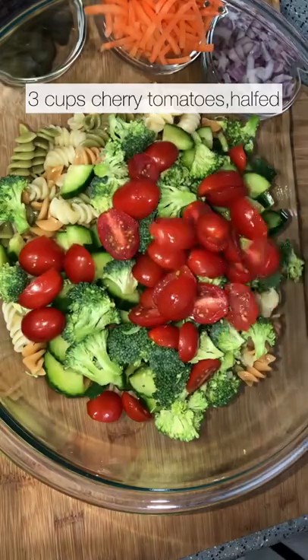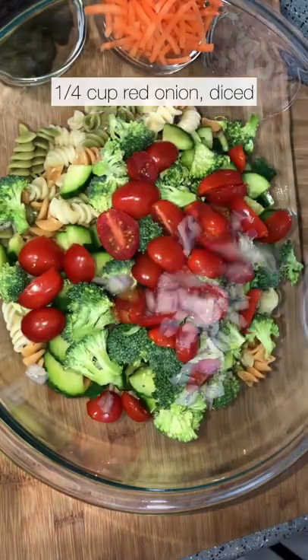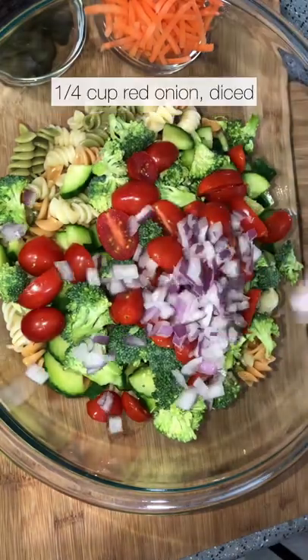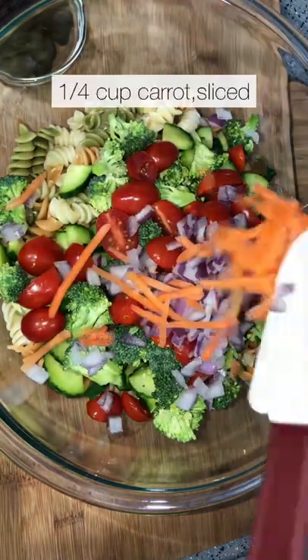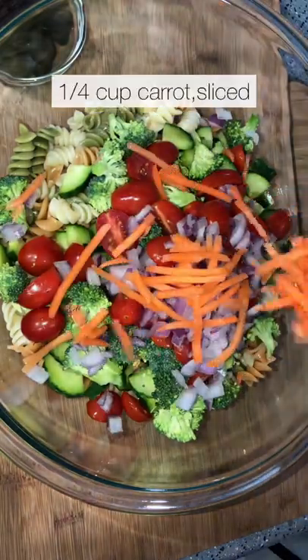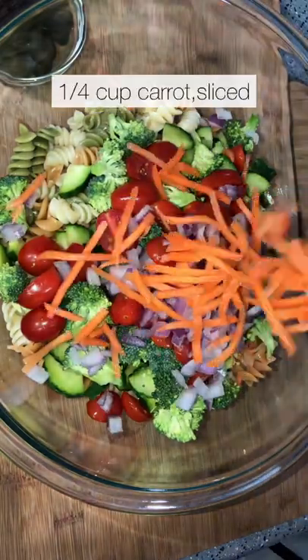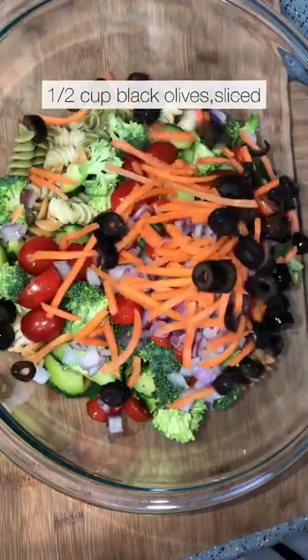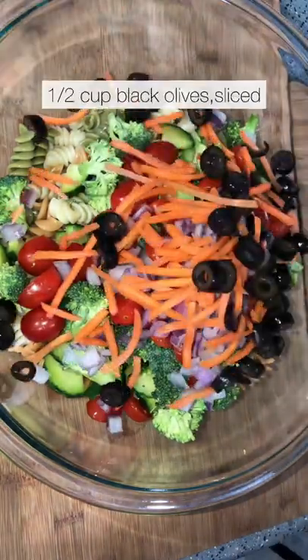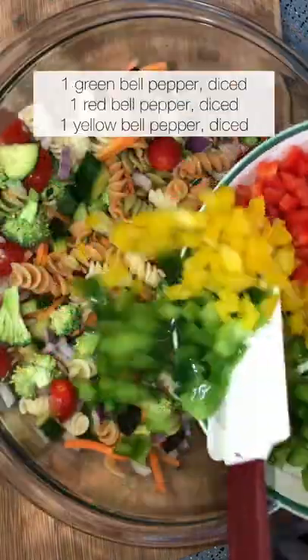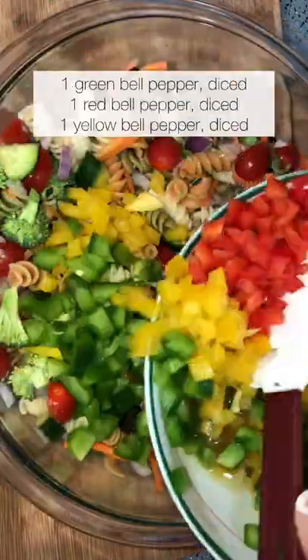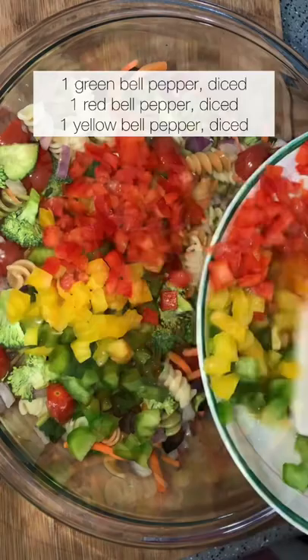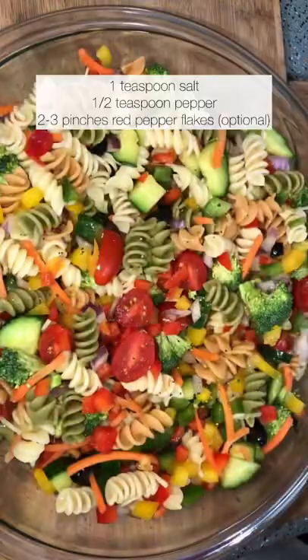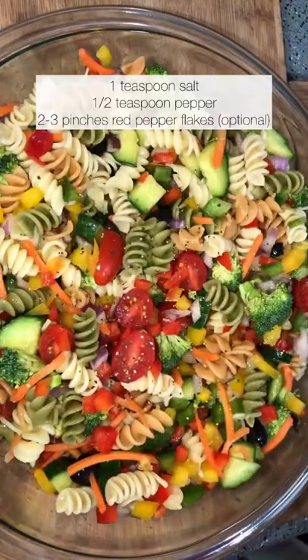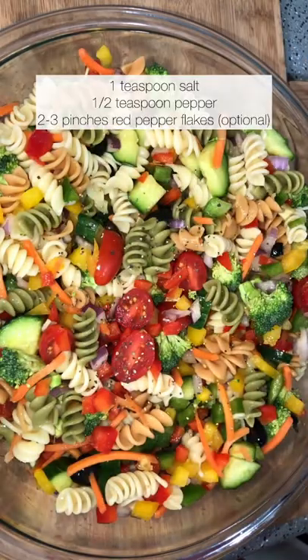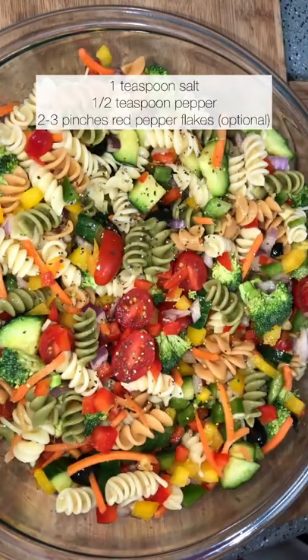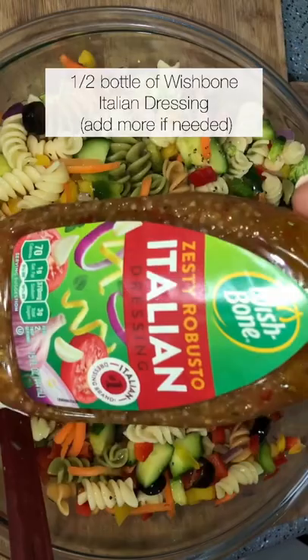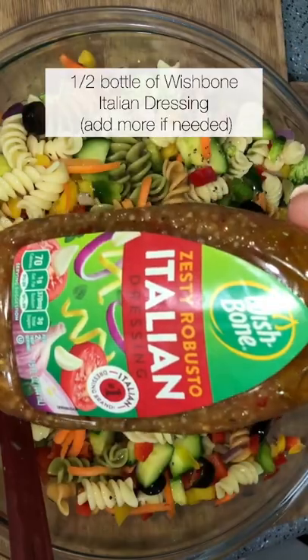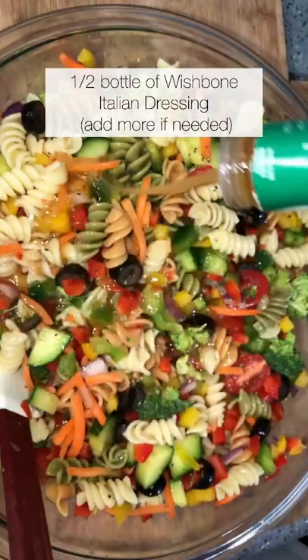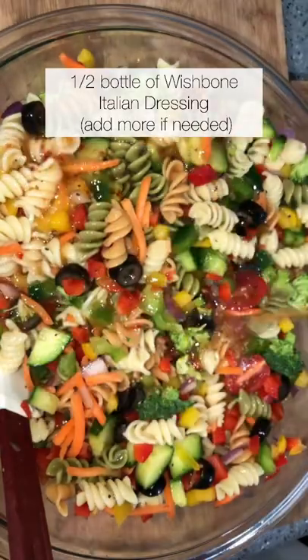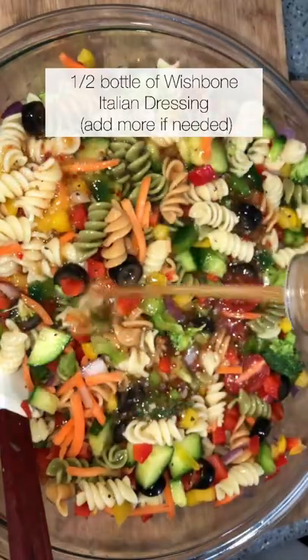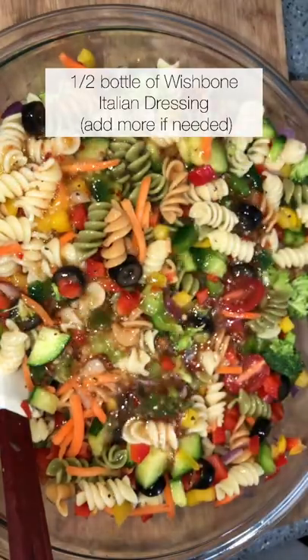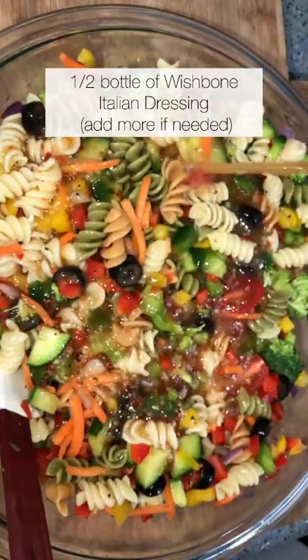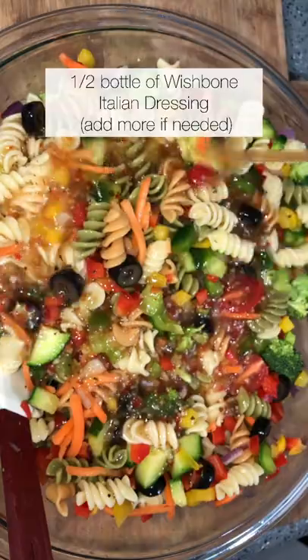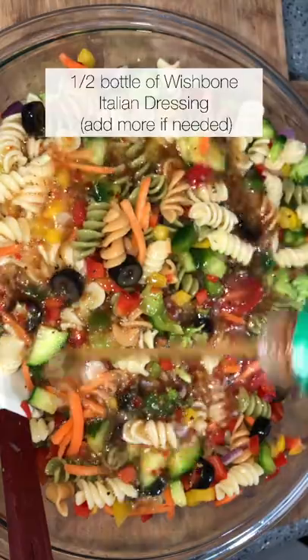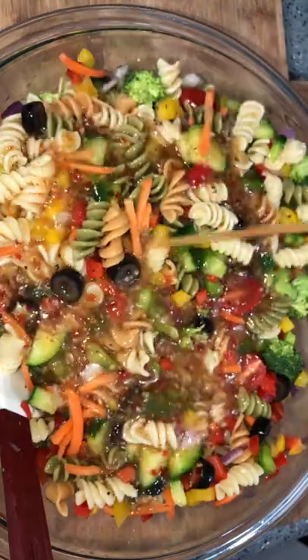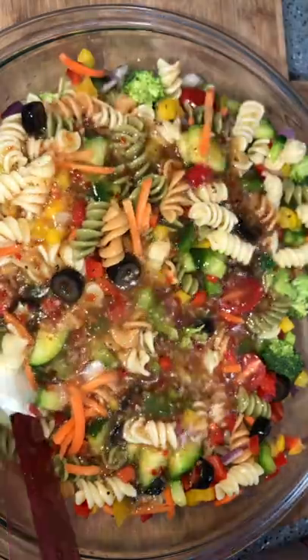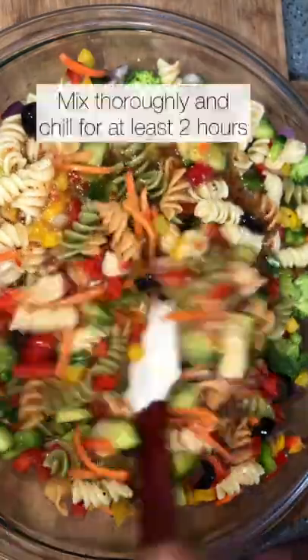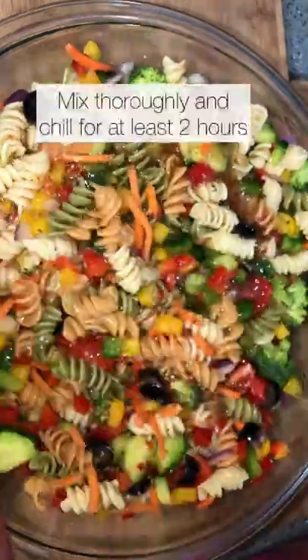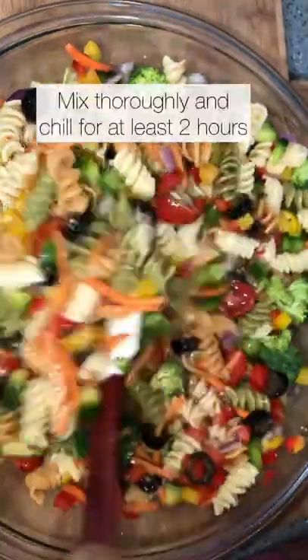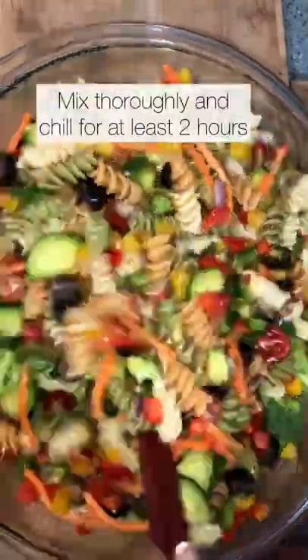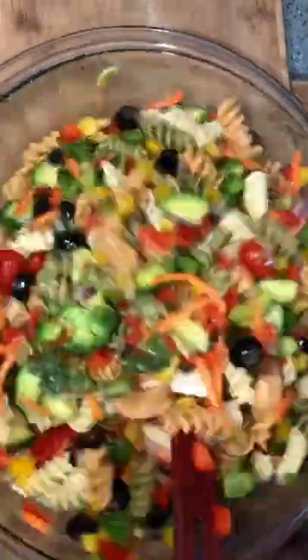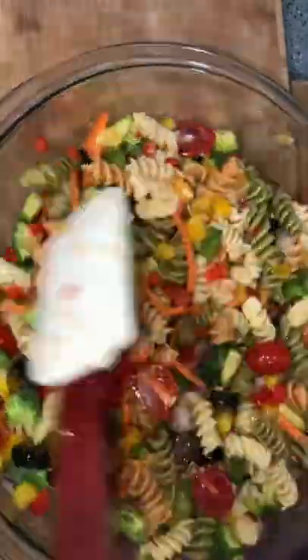We're adding cucumber, broccoli, tomatoes, carrot, black olives, and different color bell peppers. Add a little bit of seasoning as well as some Italian dressing. Some people like to add salad seasoning to this and that's perfectly fine, but I don't think you'll need it.